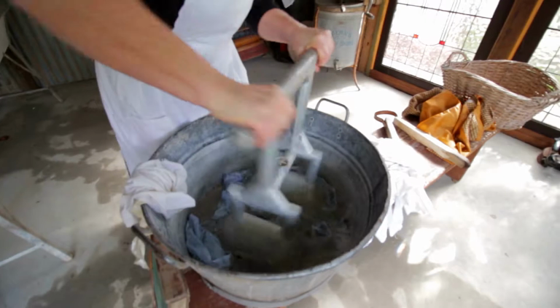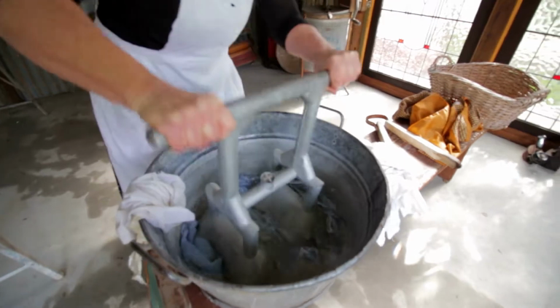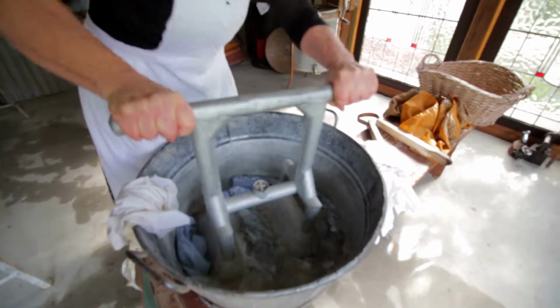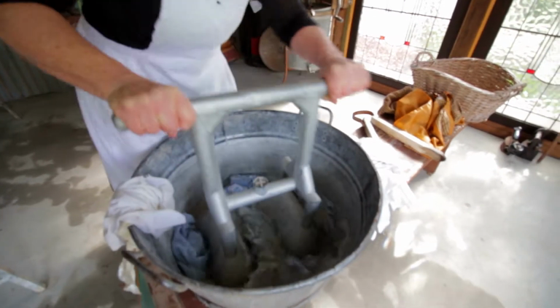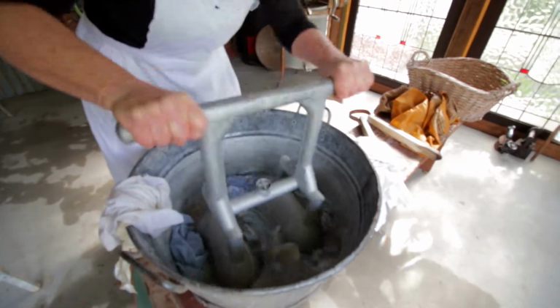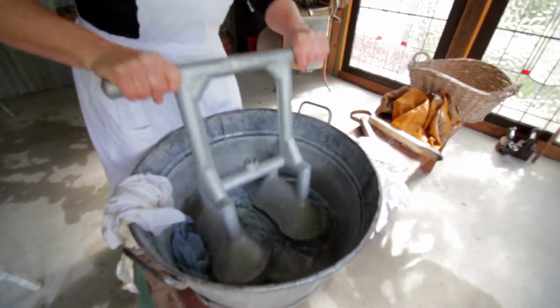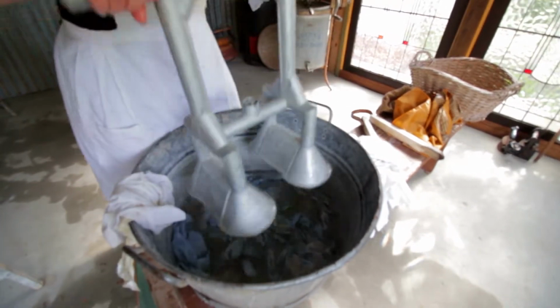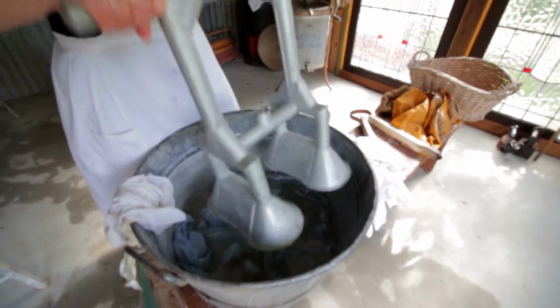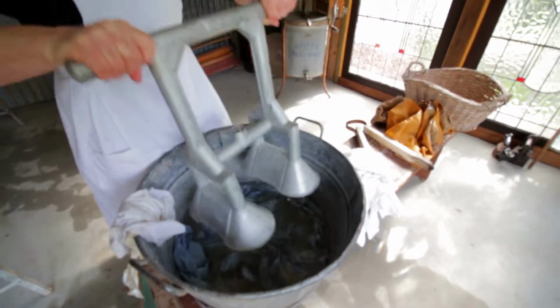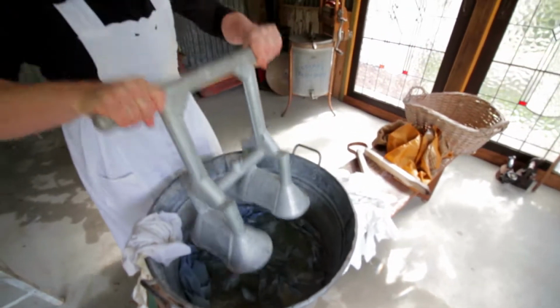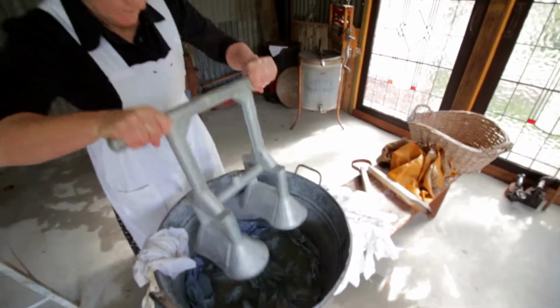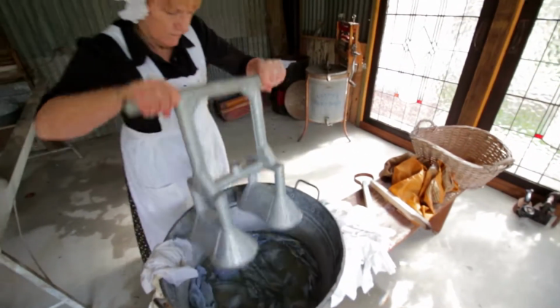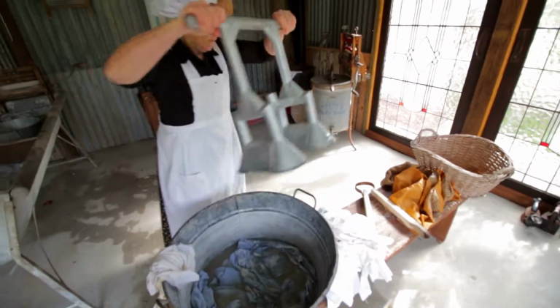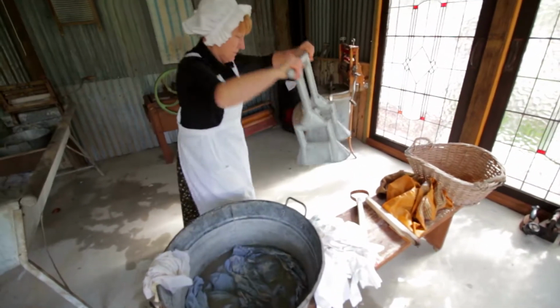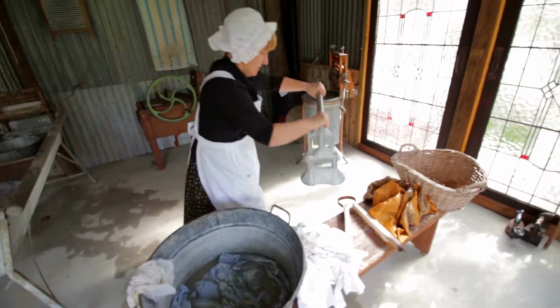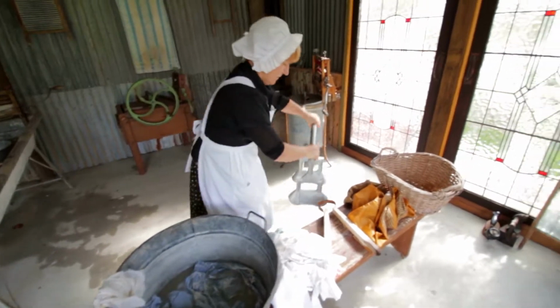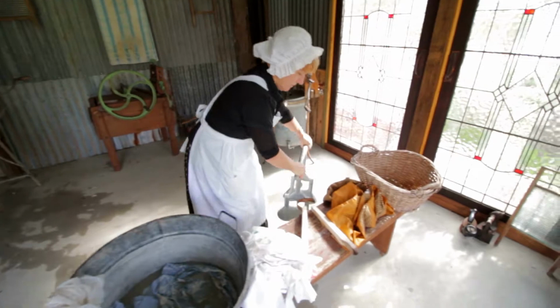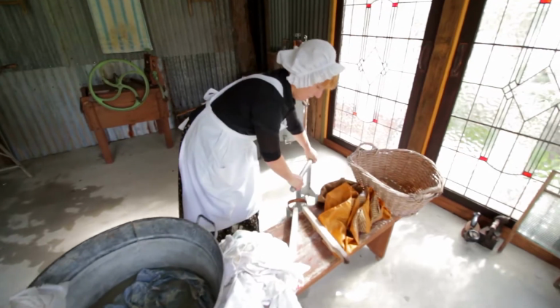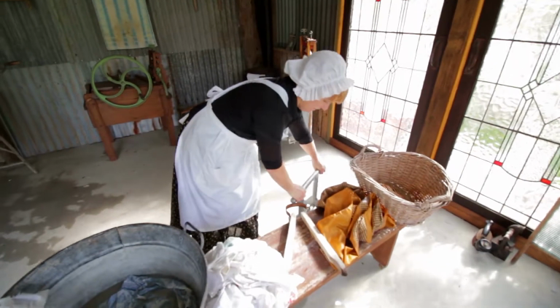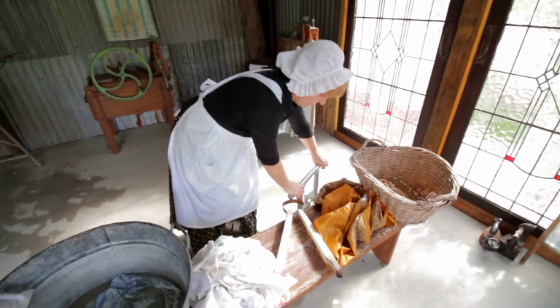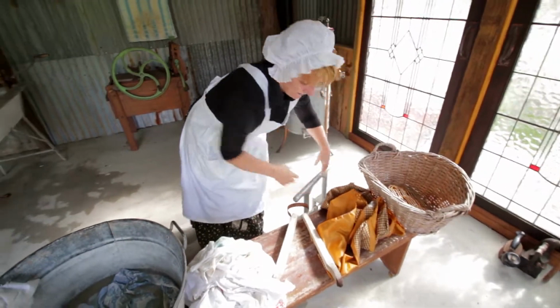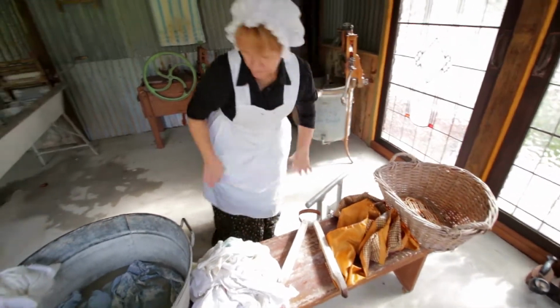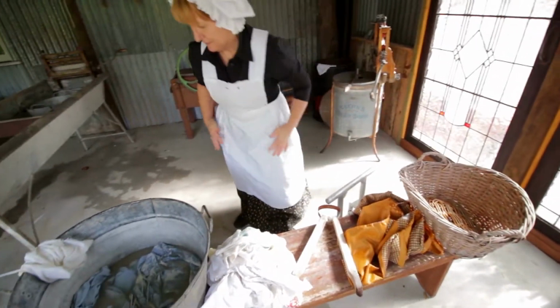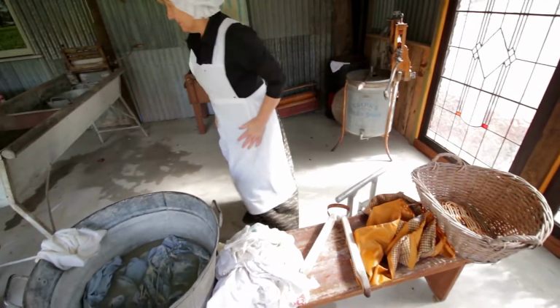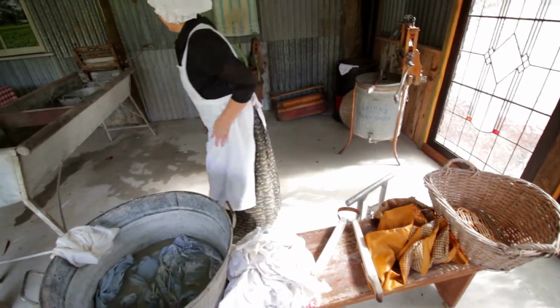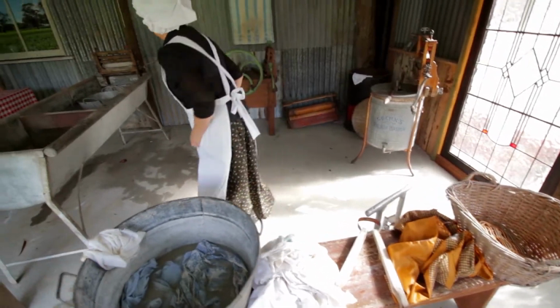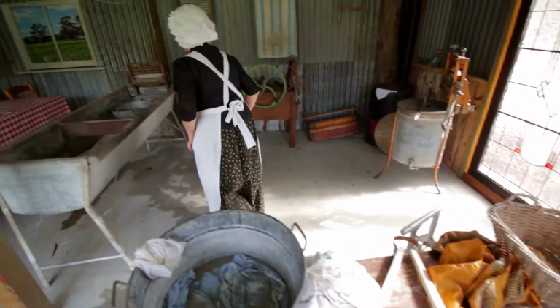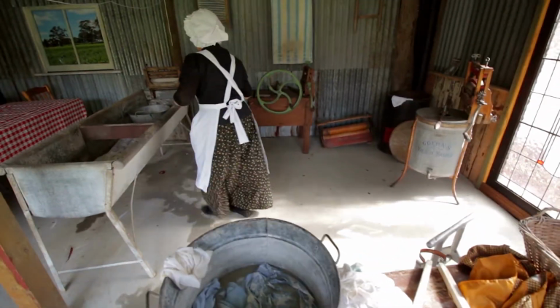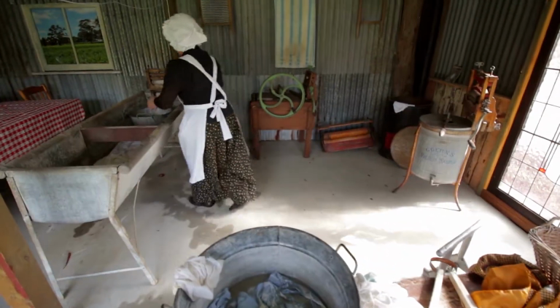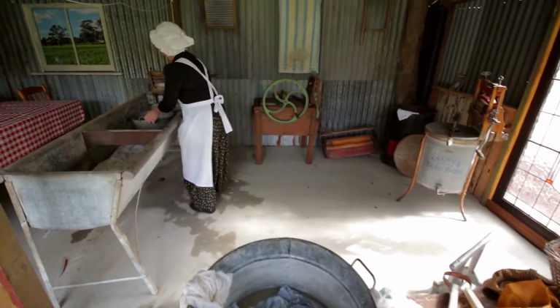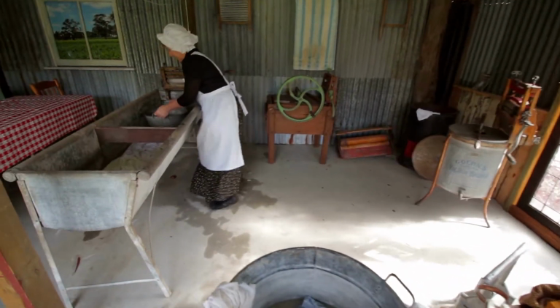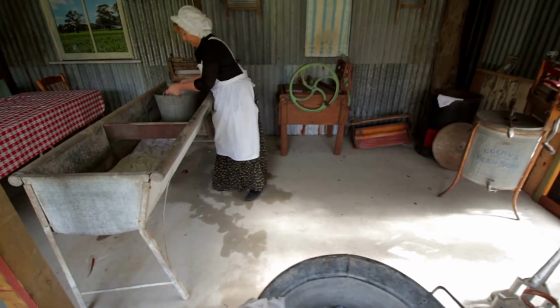A welcome invention a little later was a washing tub with a built-in agitator, which was powered by mechanical gearing and levers and required a lot less effort from the laundry maid.